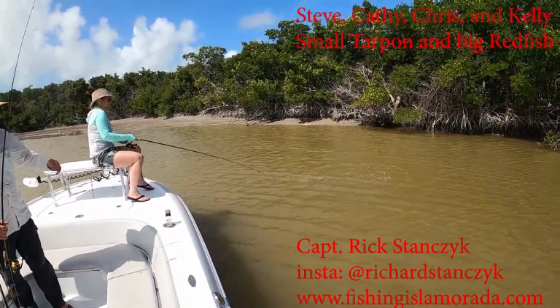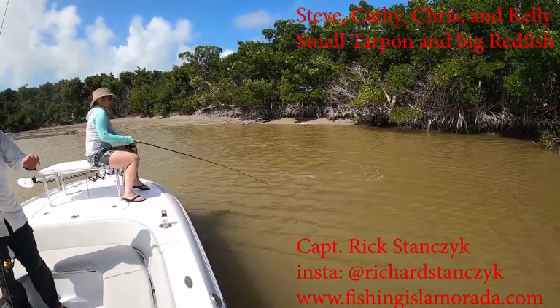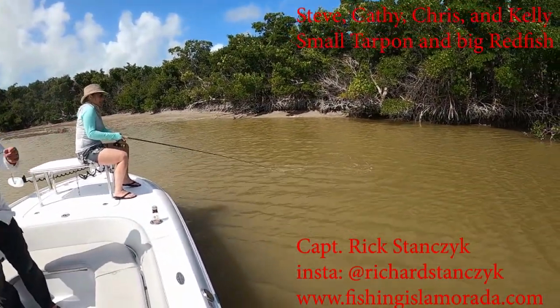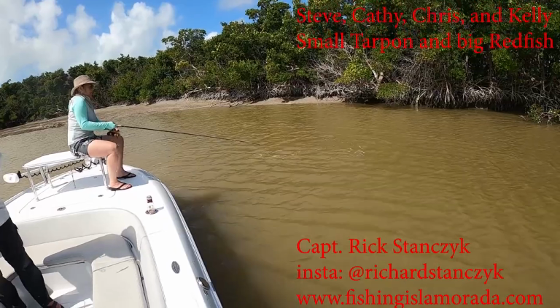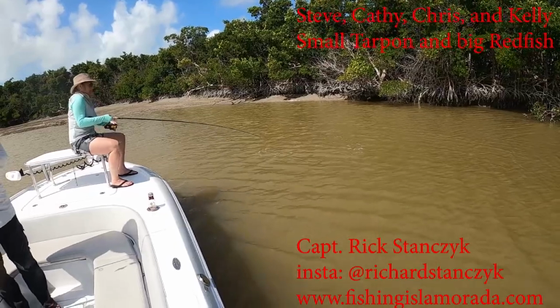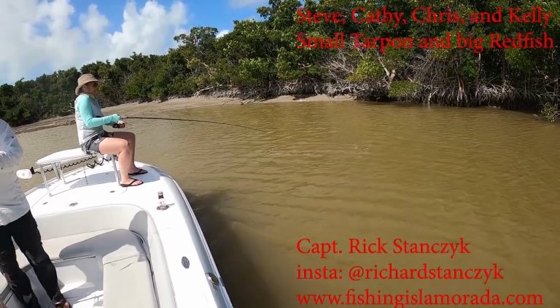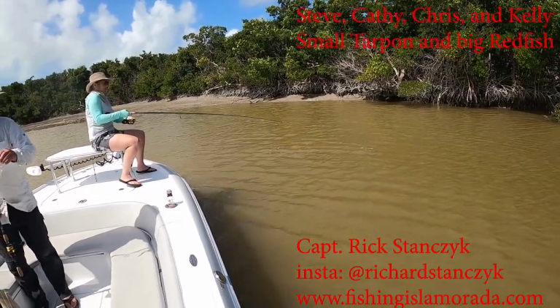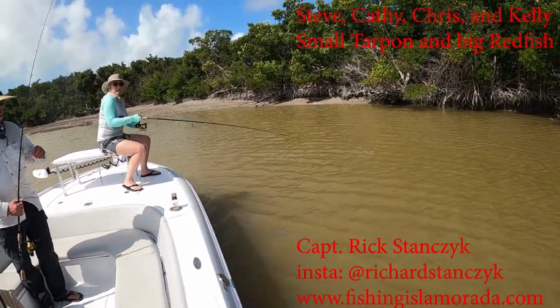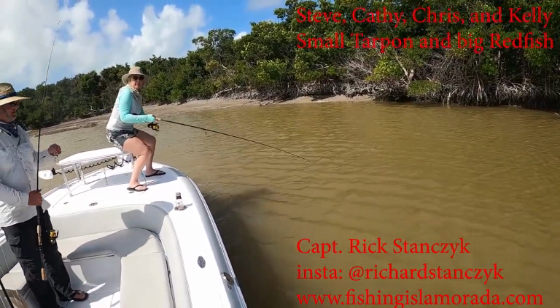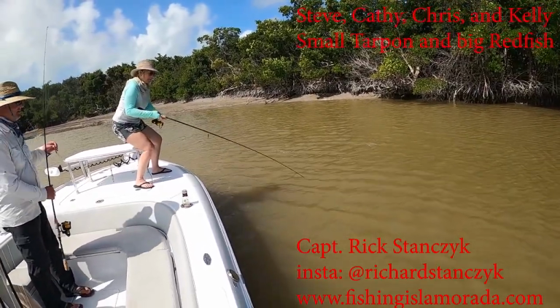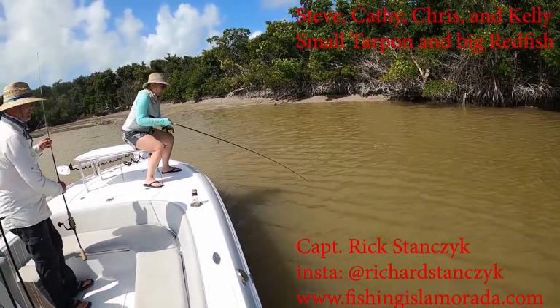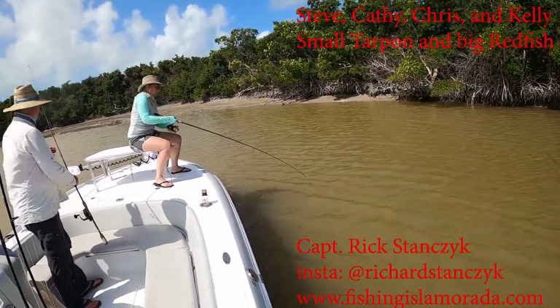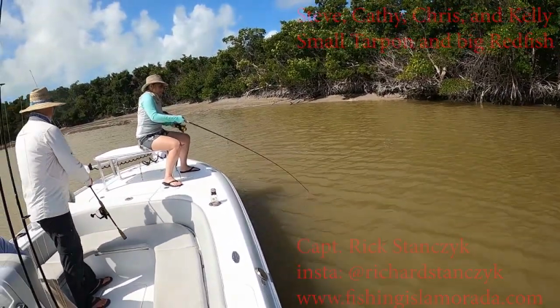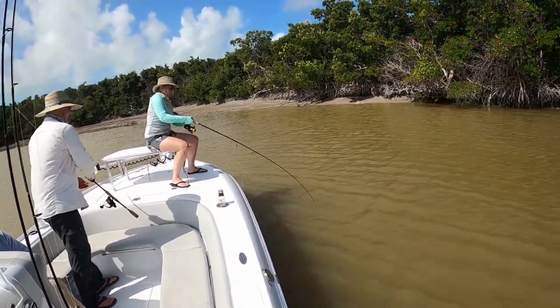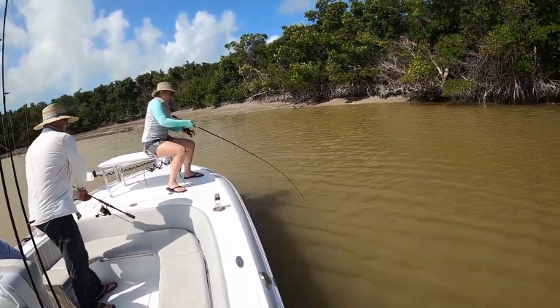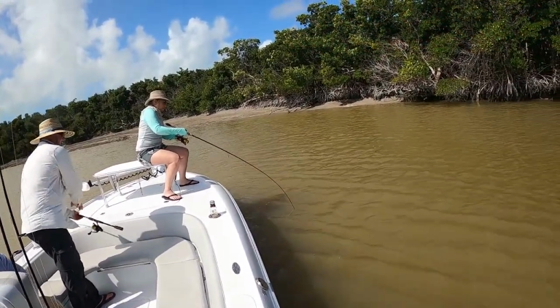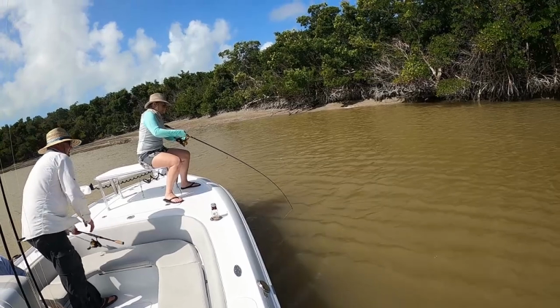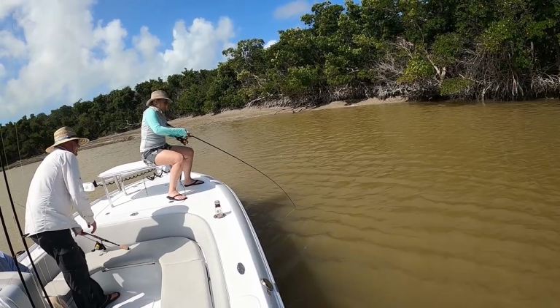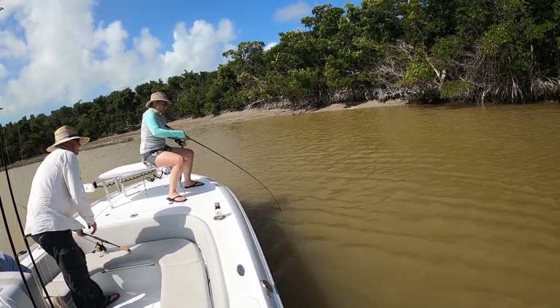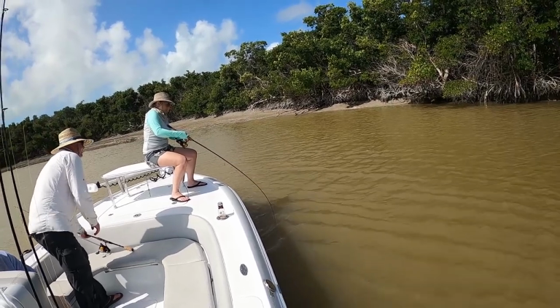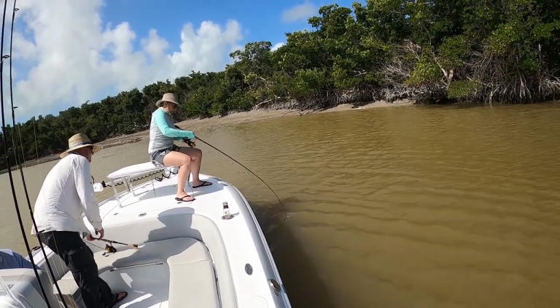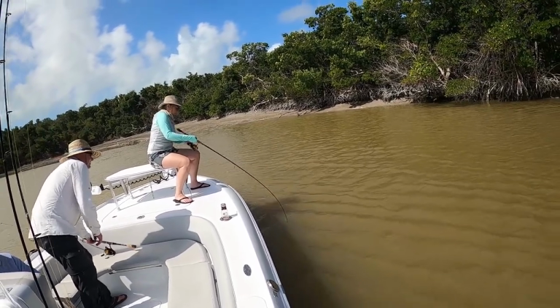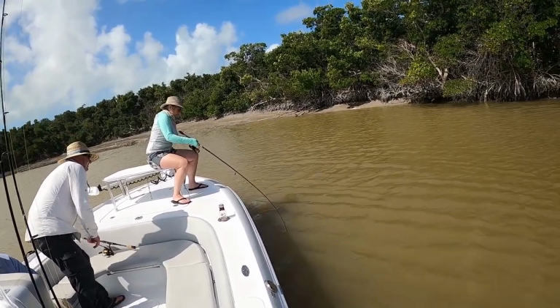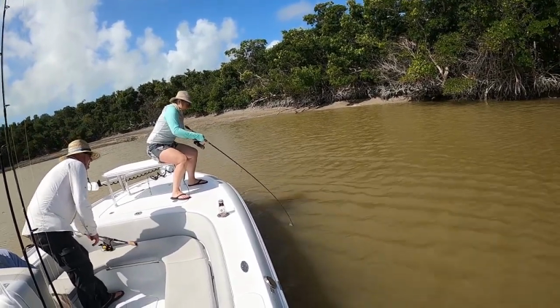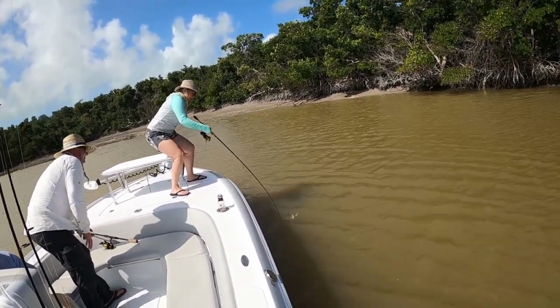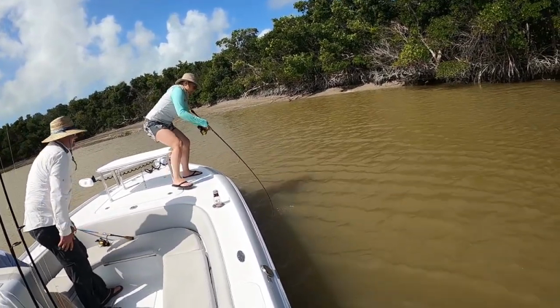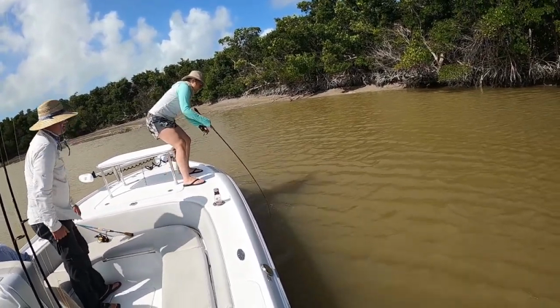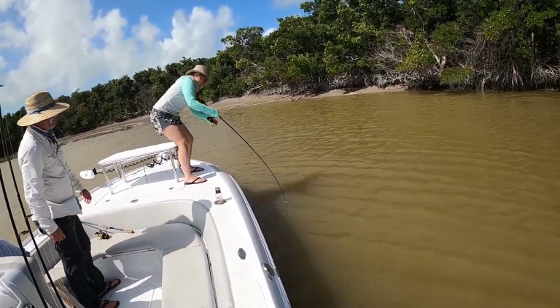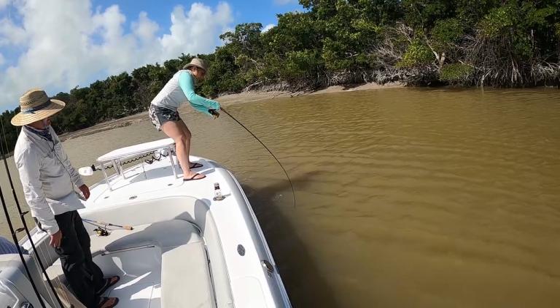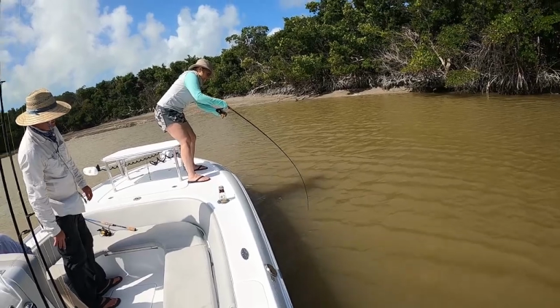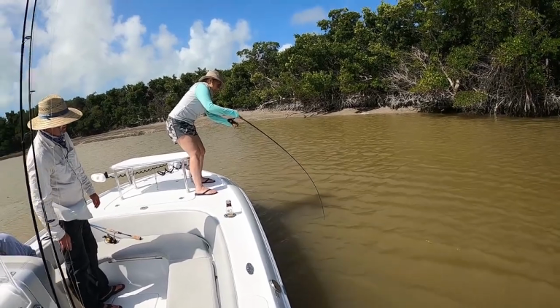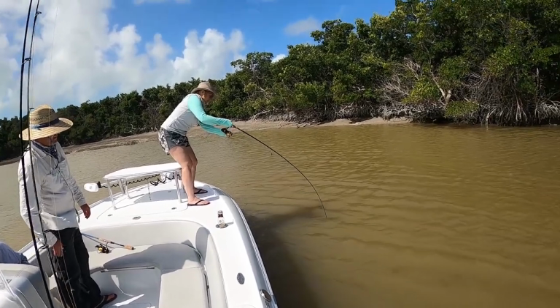Just nice and easy on him. You just don't want to pull too hard. Just like any other fish, just take your time. A couple more cranks there if you can get him. Don't let him go under the boat. Just have fun.